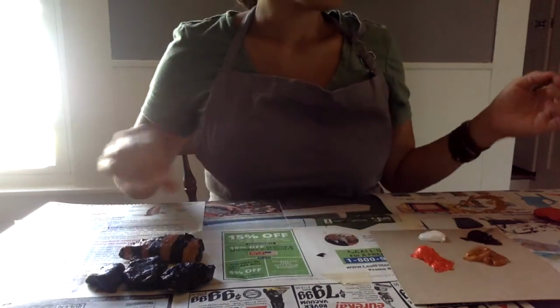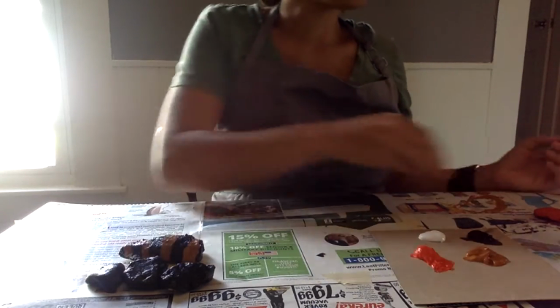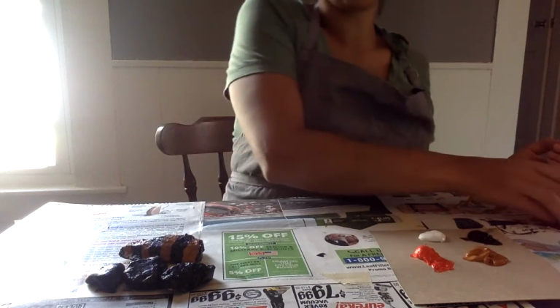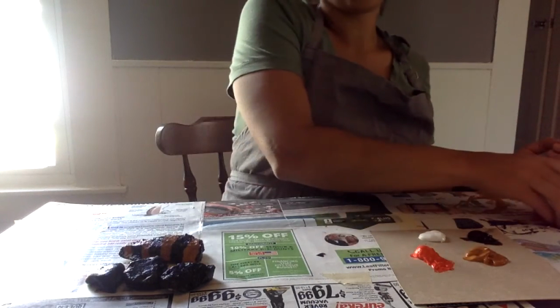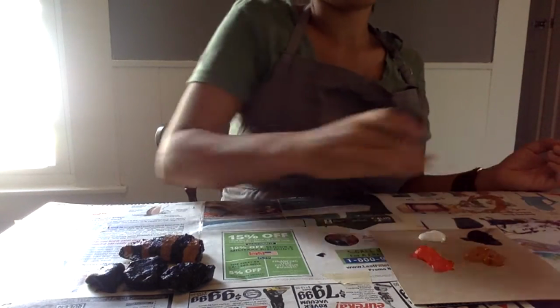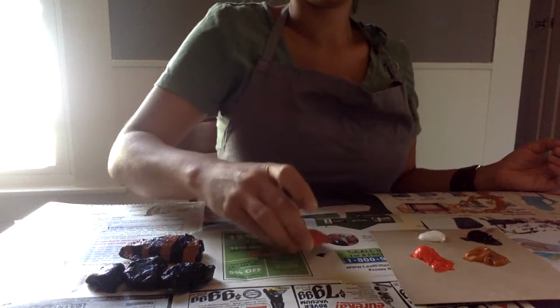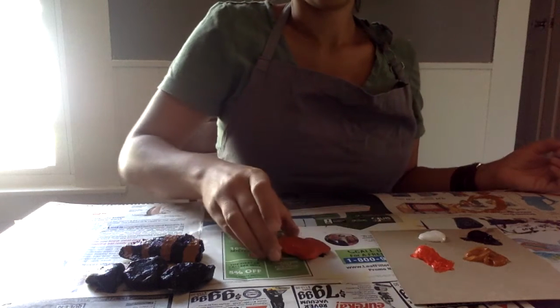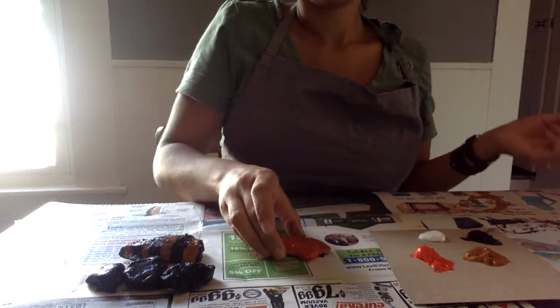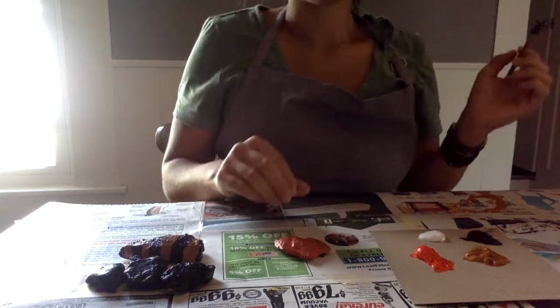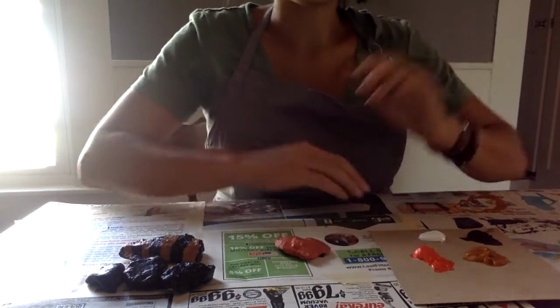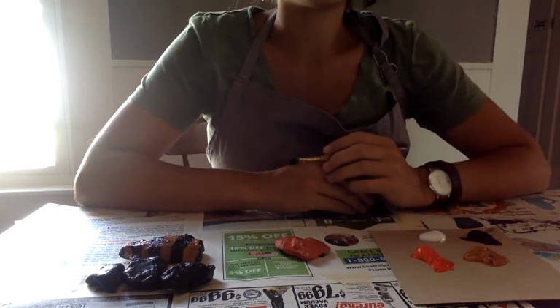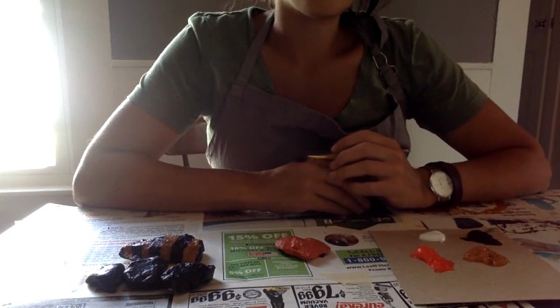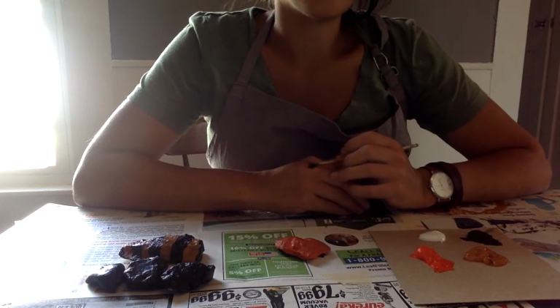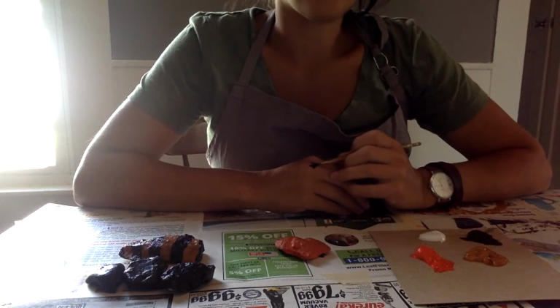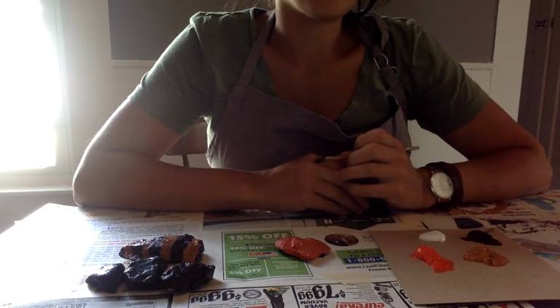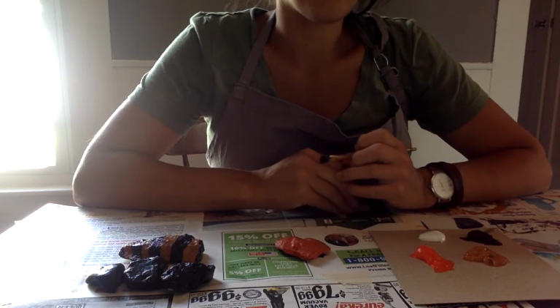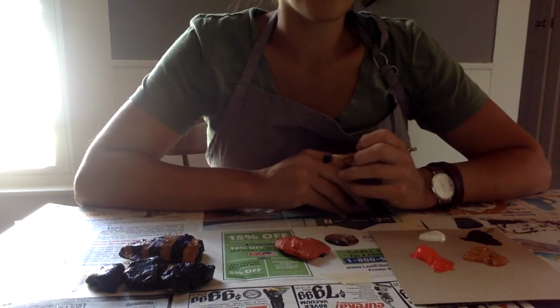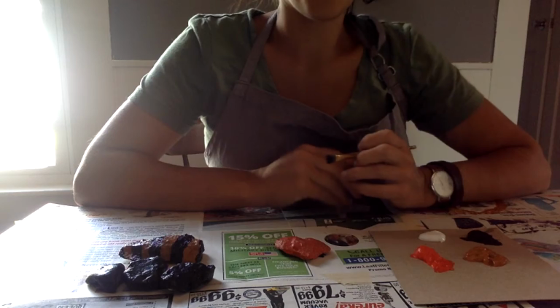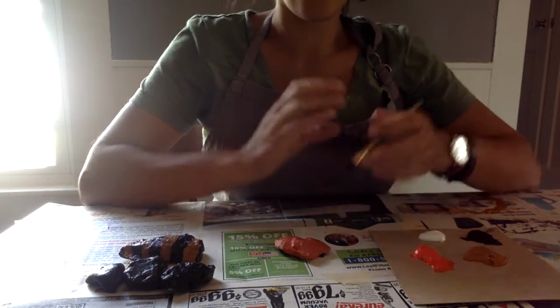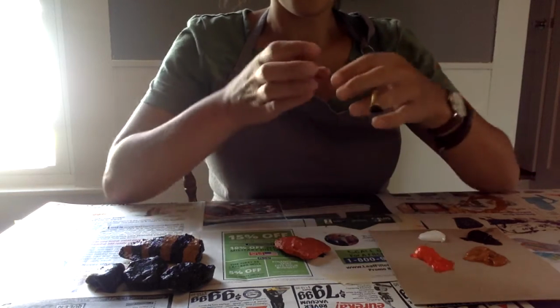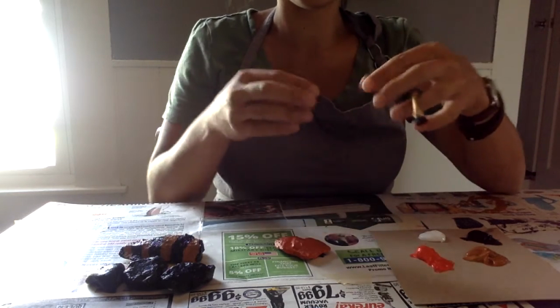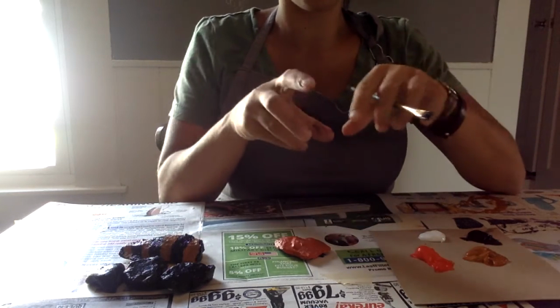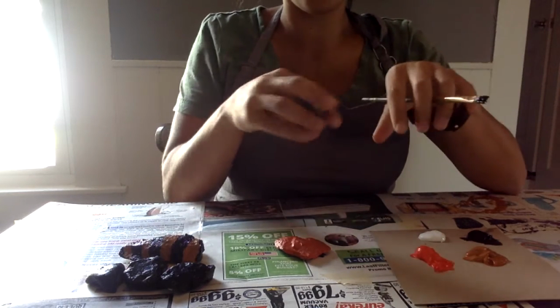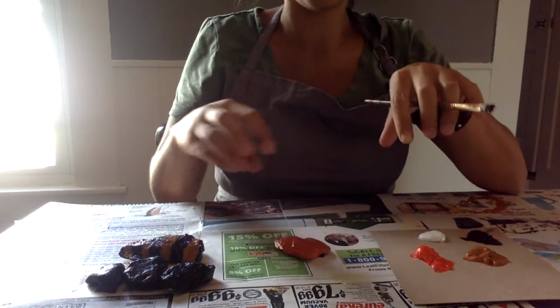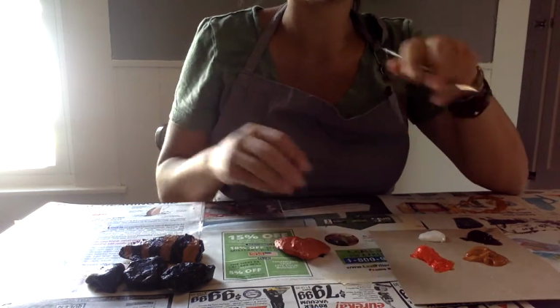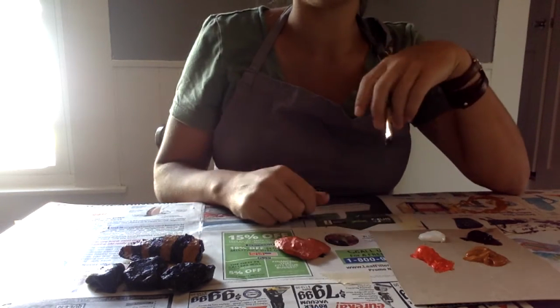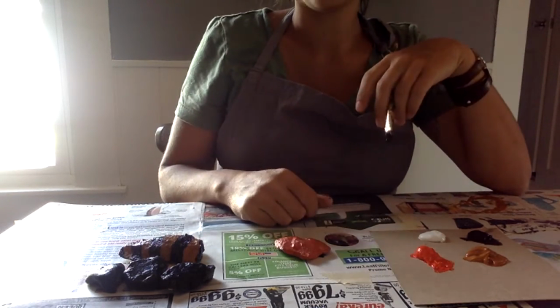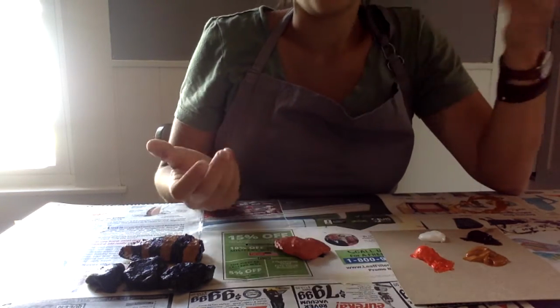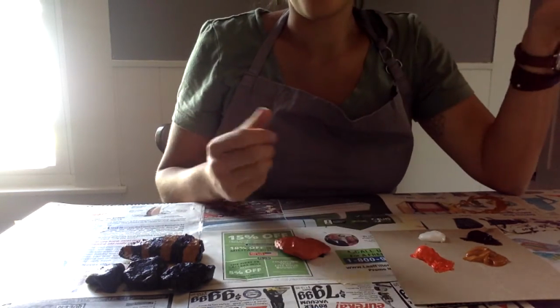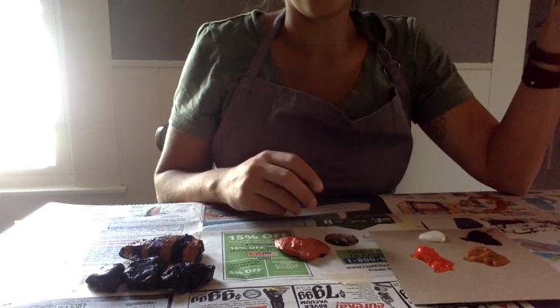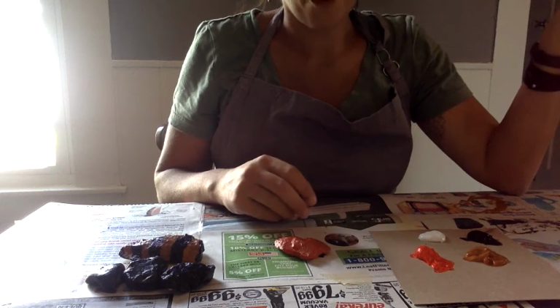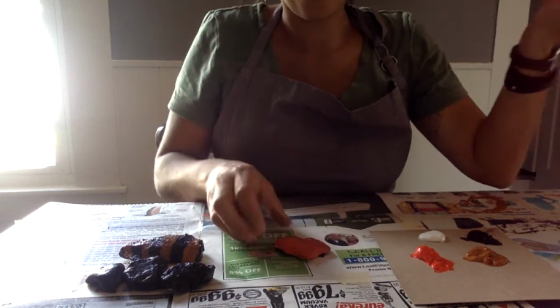Then I'm going to make a ladybug also. Maybe the rocks that you find will inspire you to make a certain kind of bug. Like if you find a really long, curvy one, that might make a really good caterpillar.